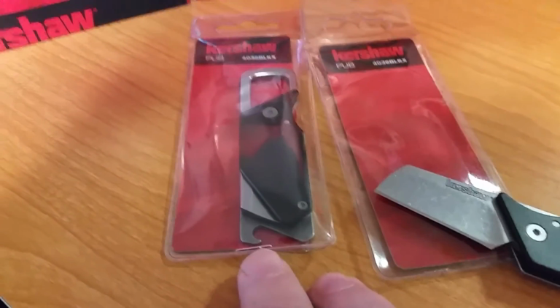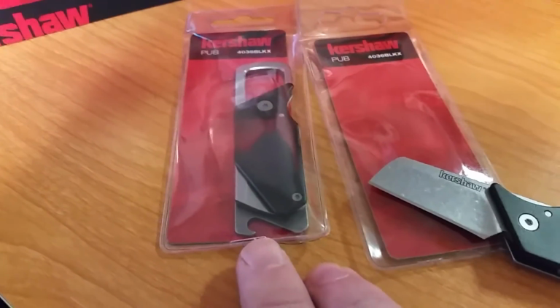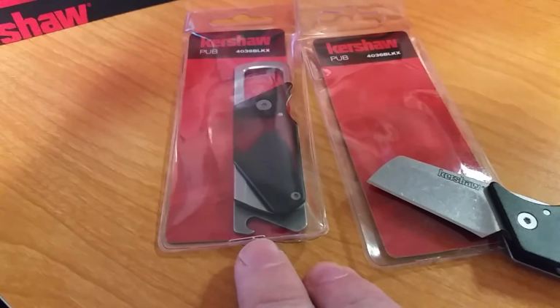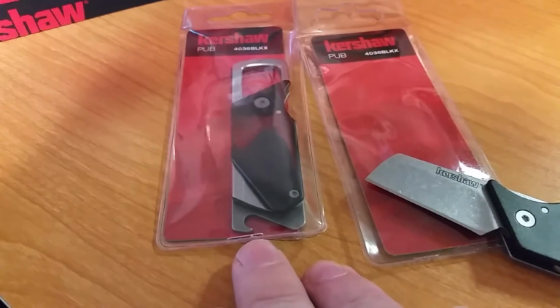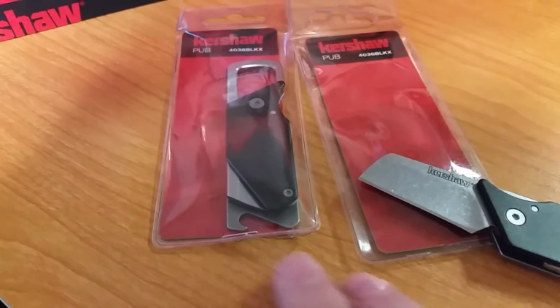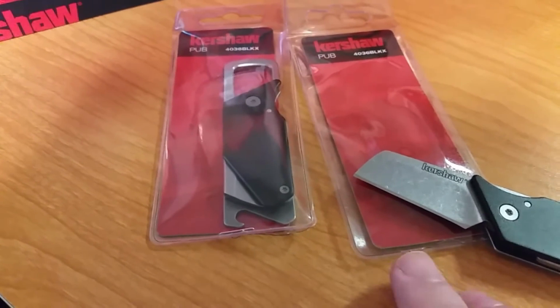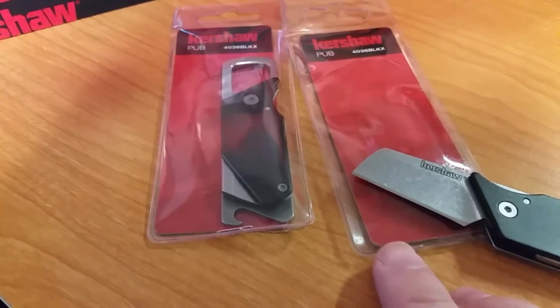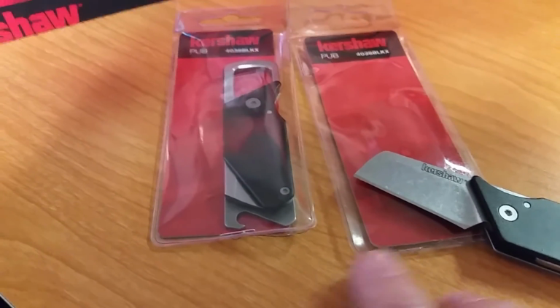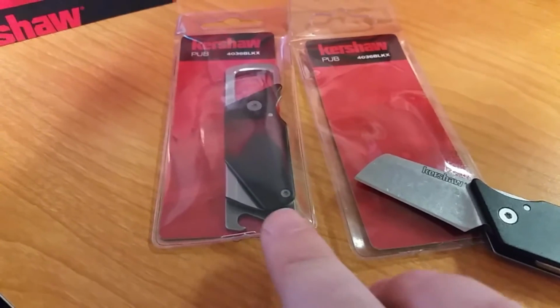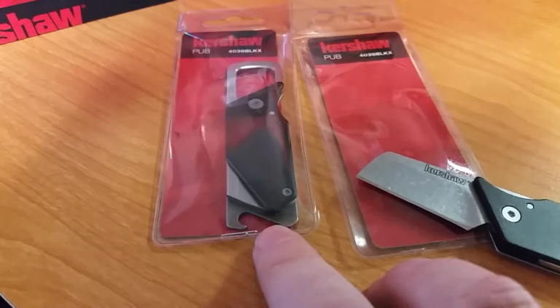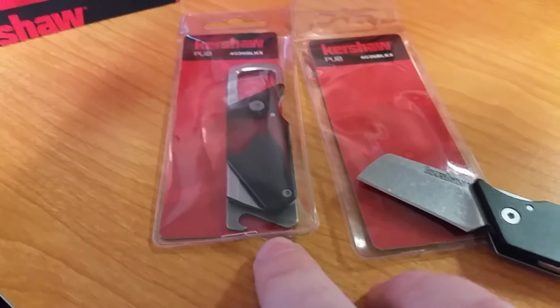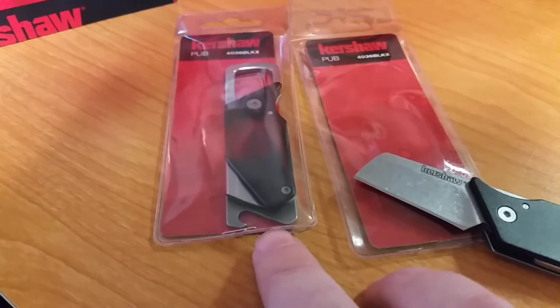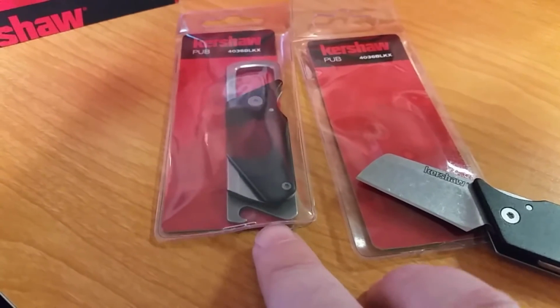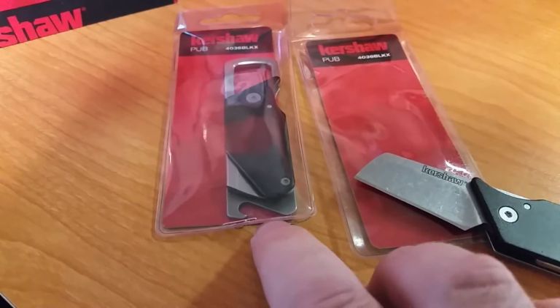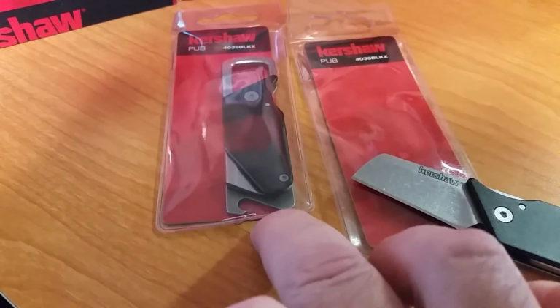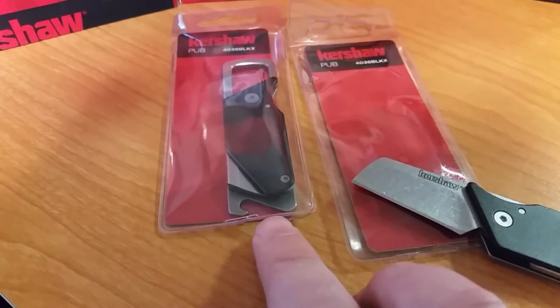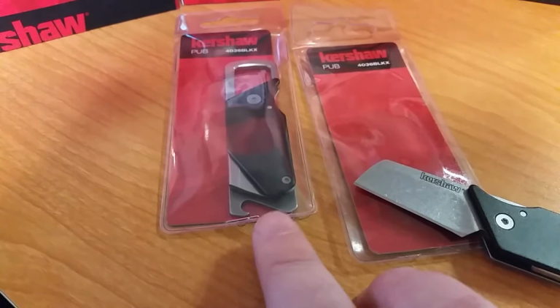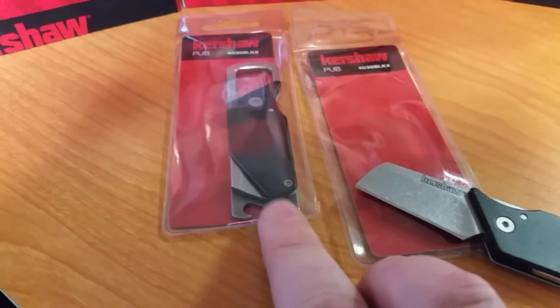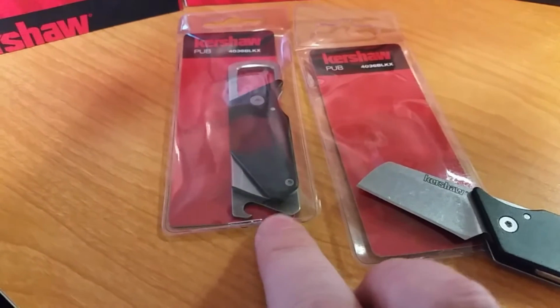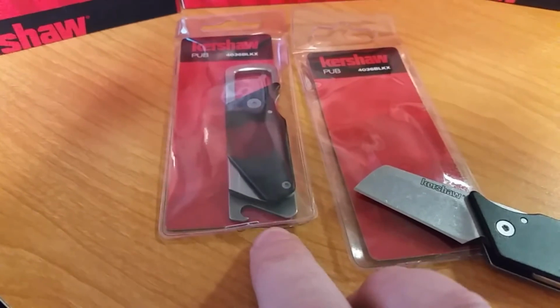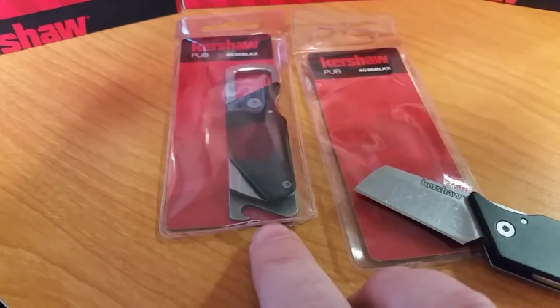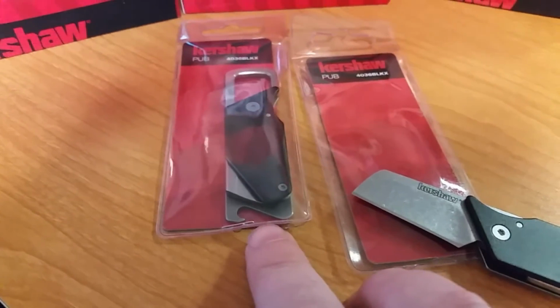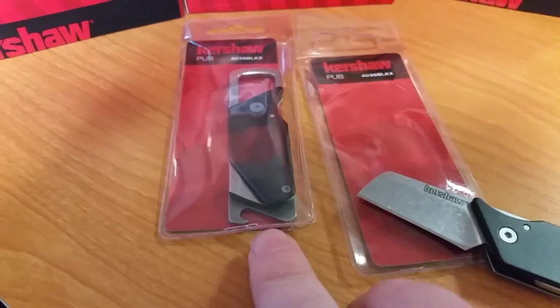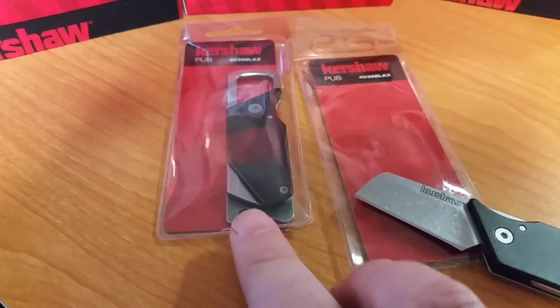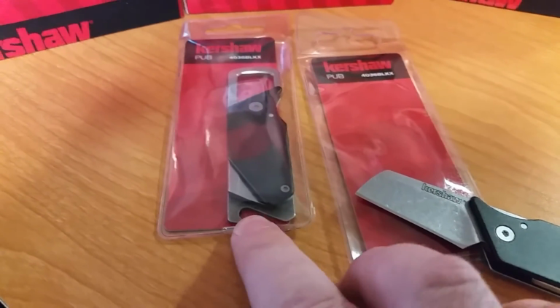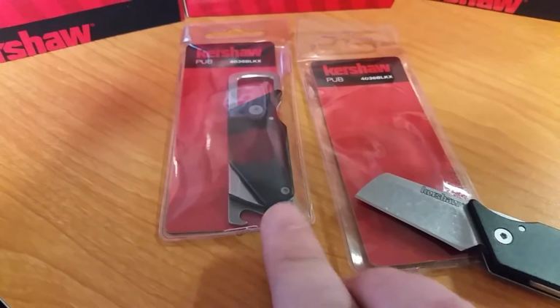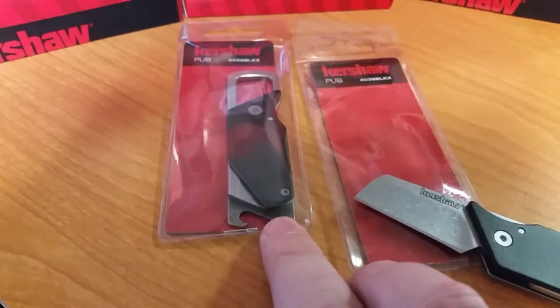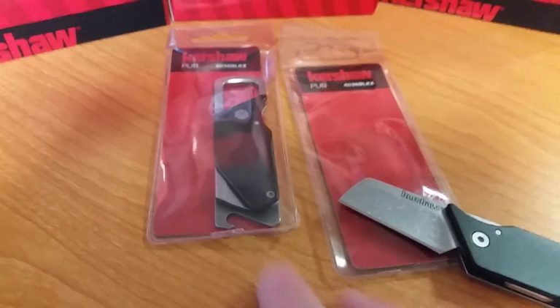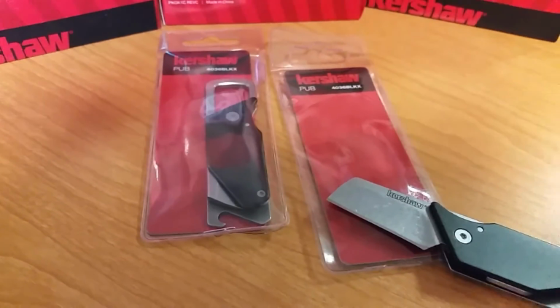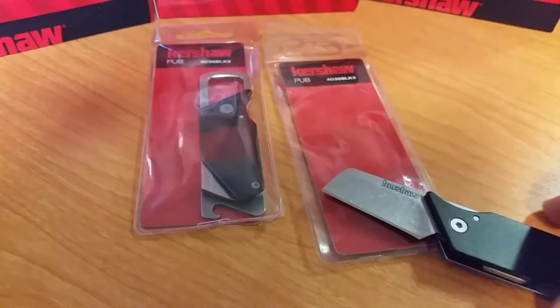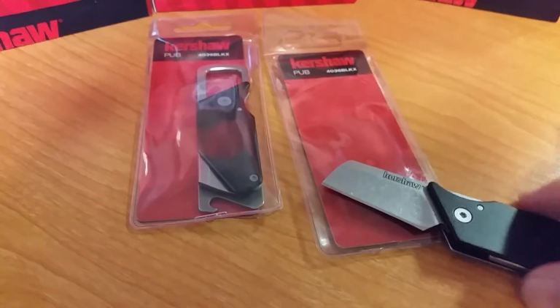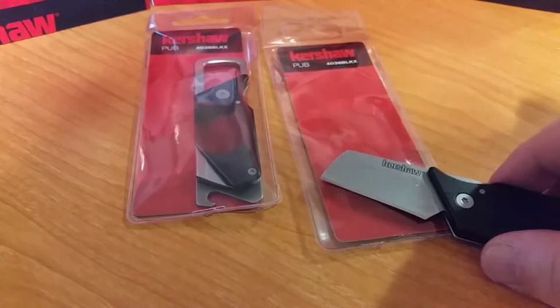When they ship these things, they pop through this plastic. A lot of my knives didn't even have — weren't even in the plastic anymore. I had to put them back in there and put a staple in. It just tears through that.